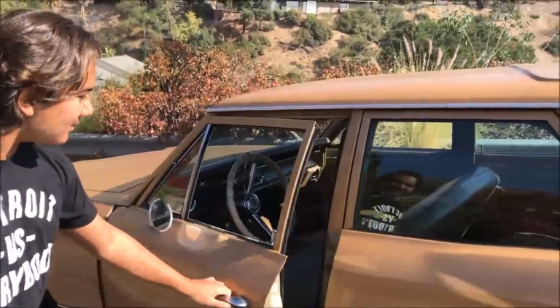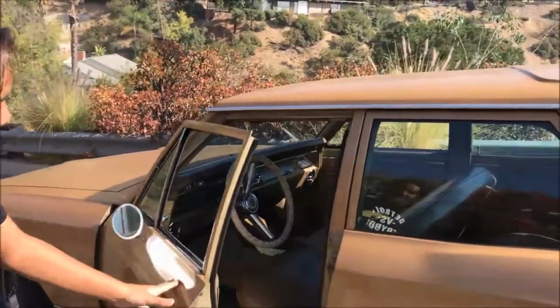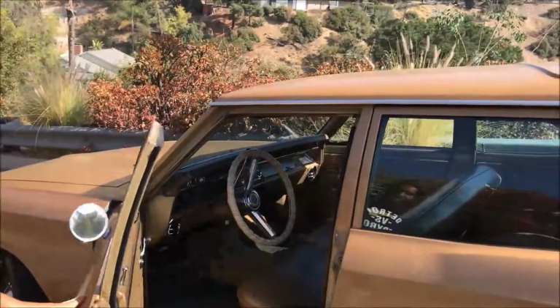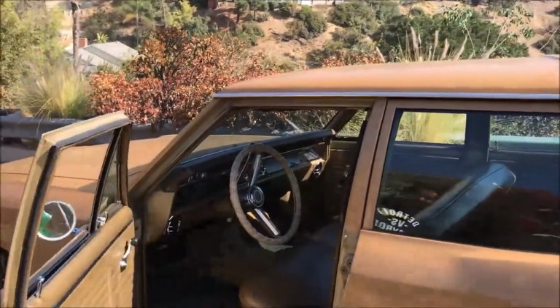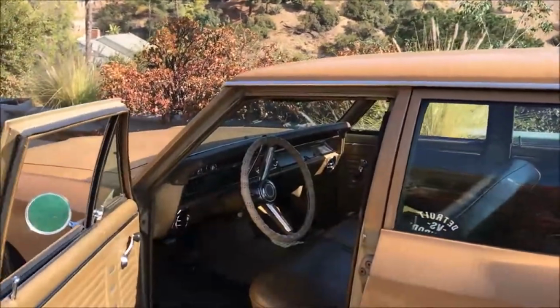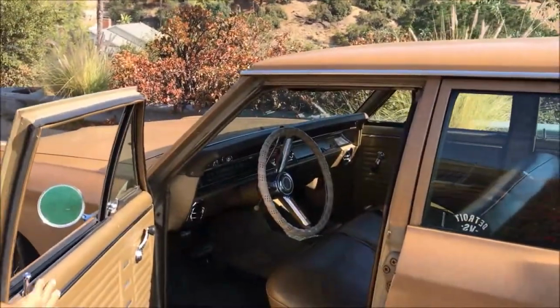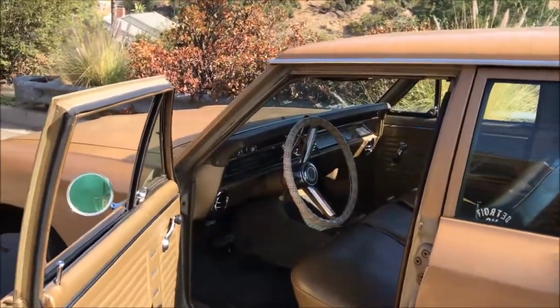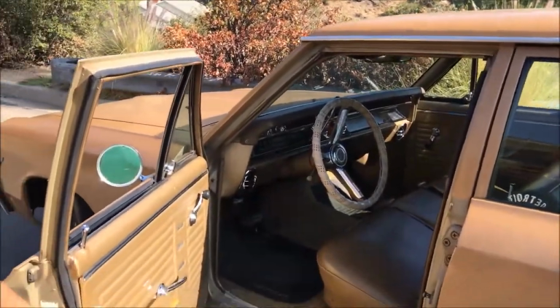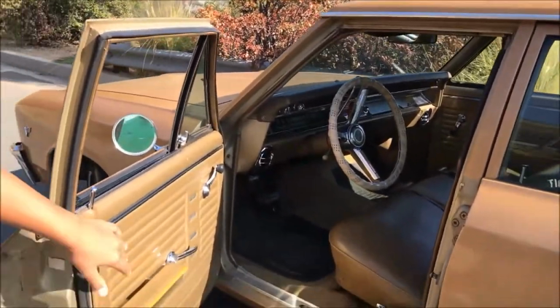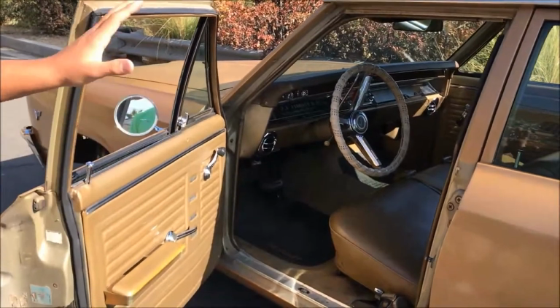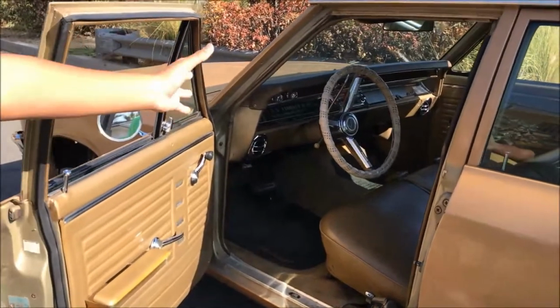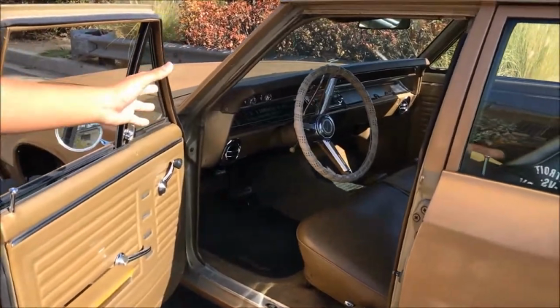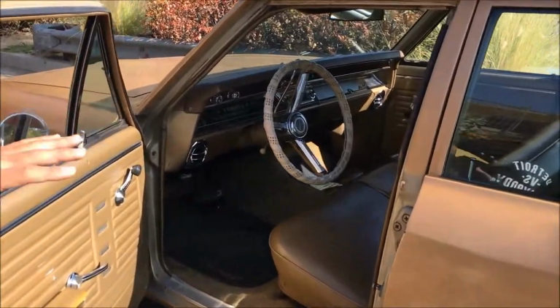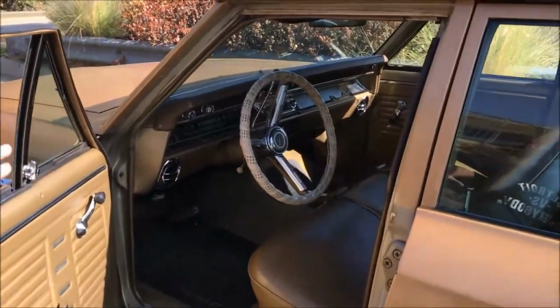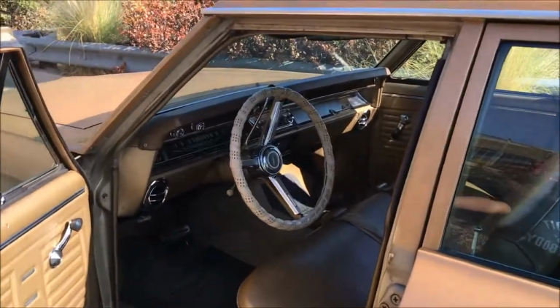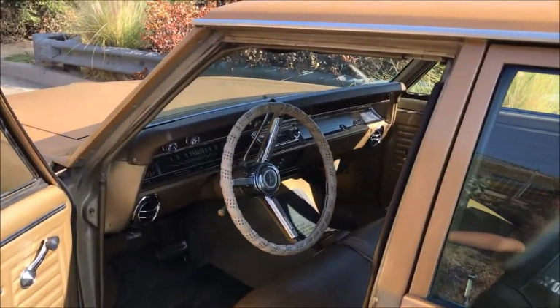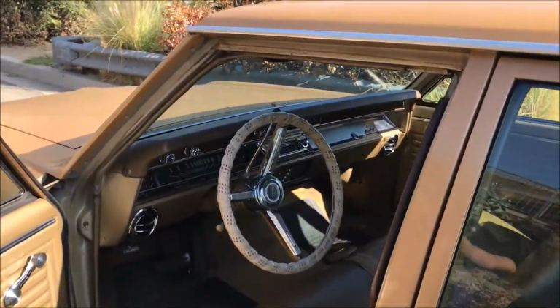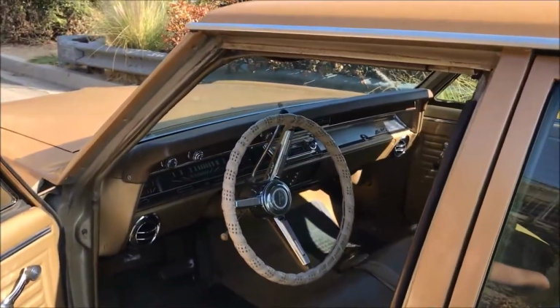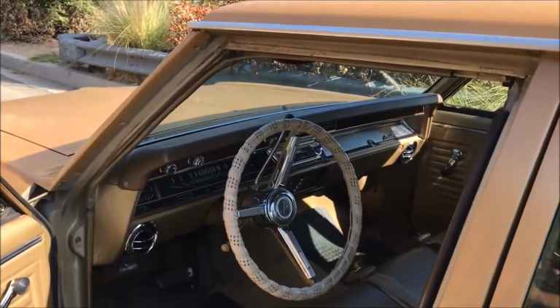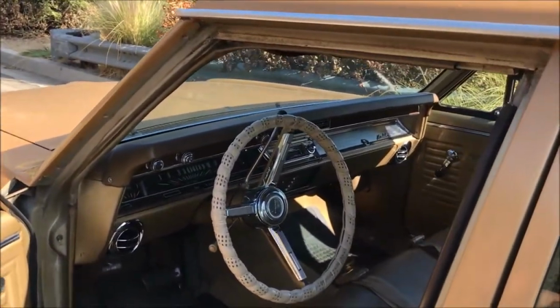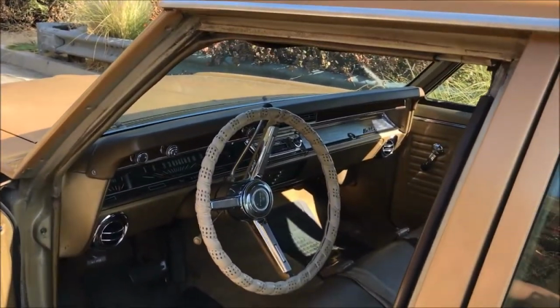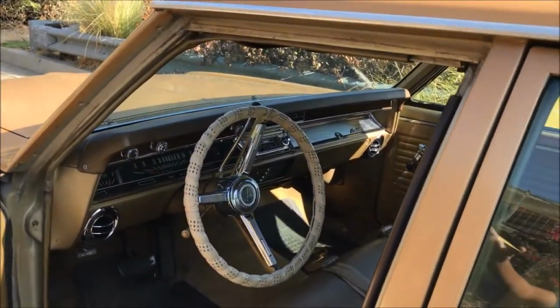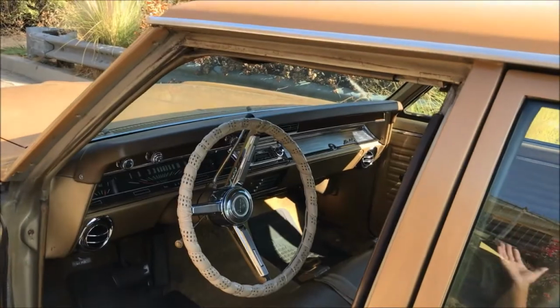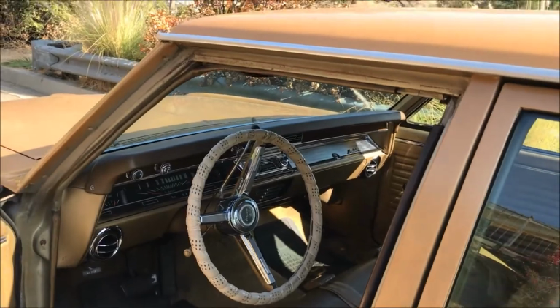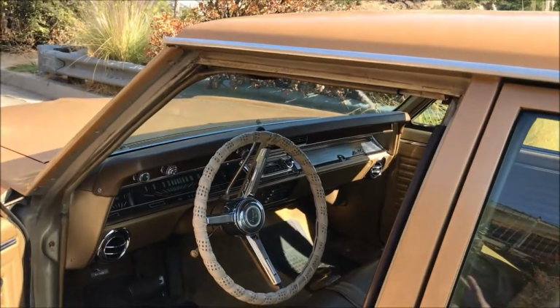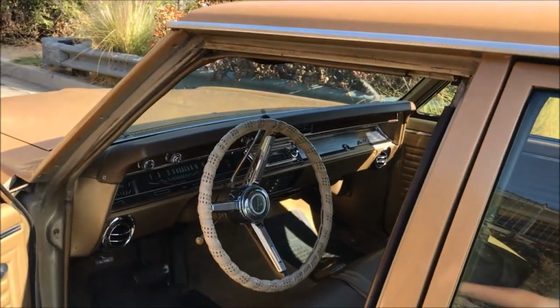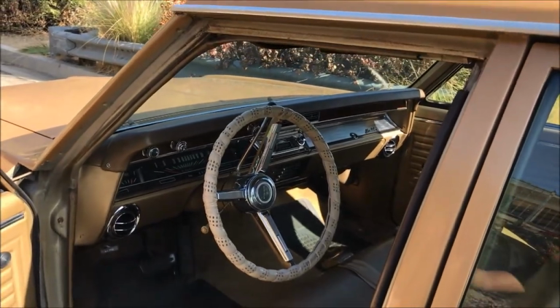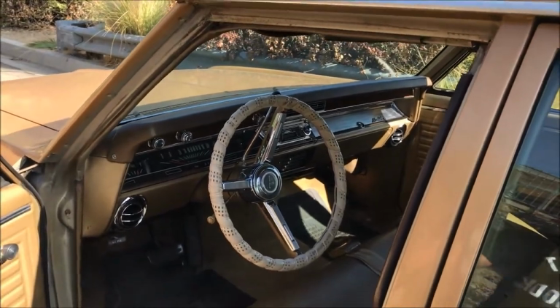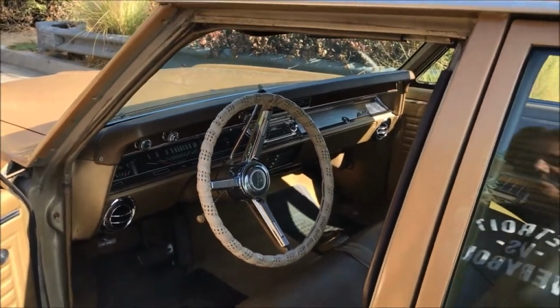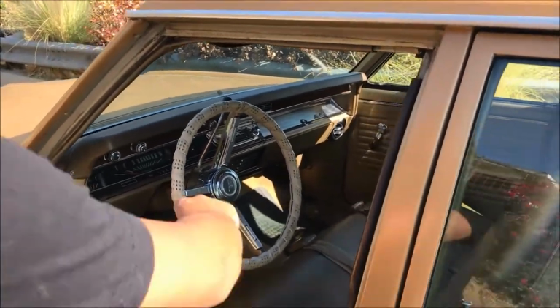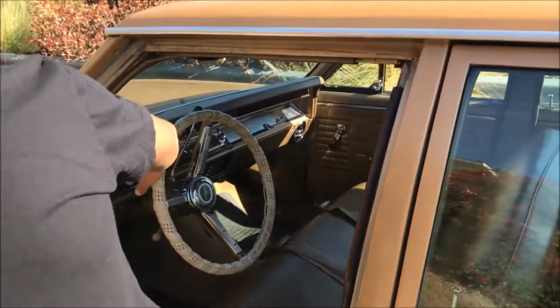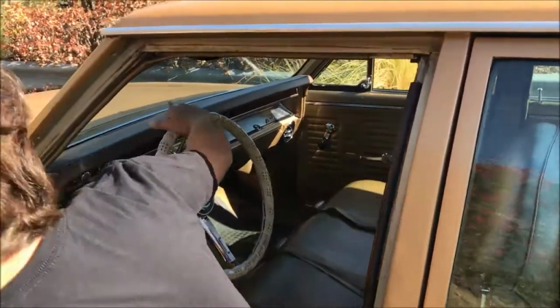Inside, the car has the original door panels. We gutted the dash out, replaced the clock, the speedometer, the gauge cluster. We fixed everything — the radio. Let me start it up for you.